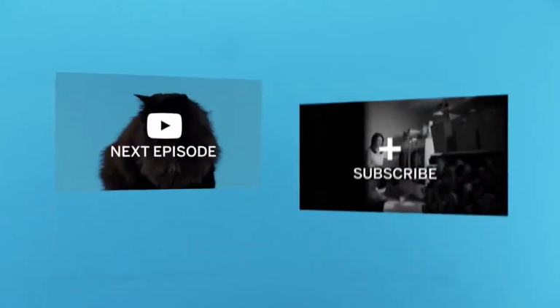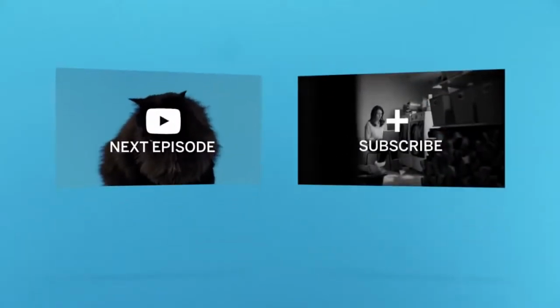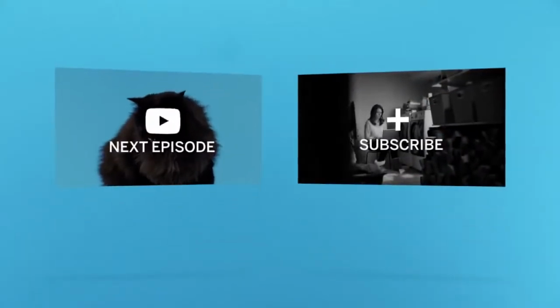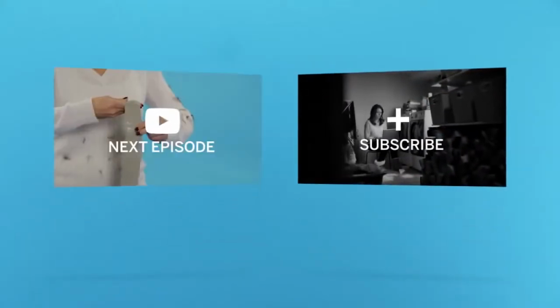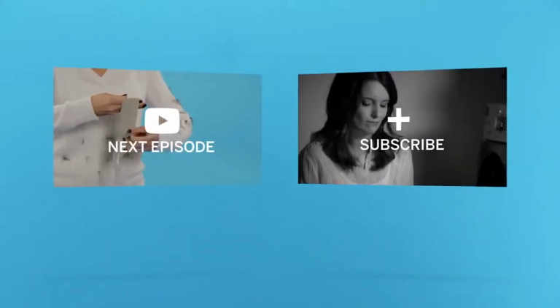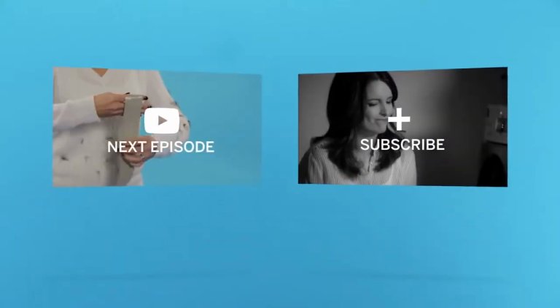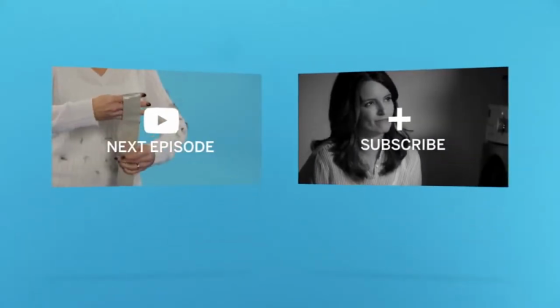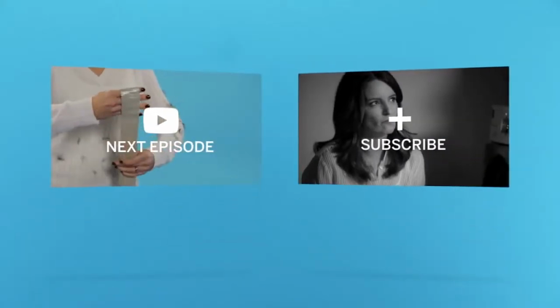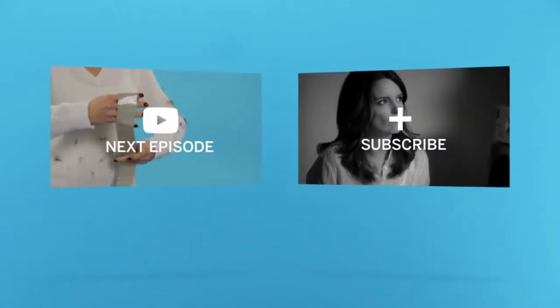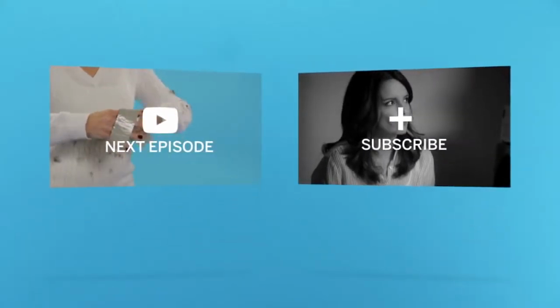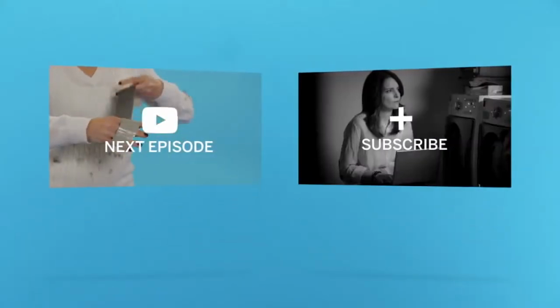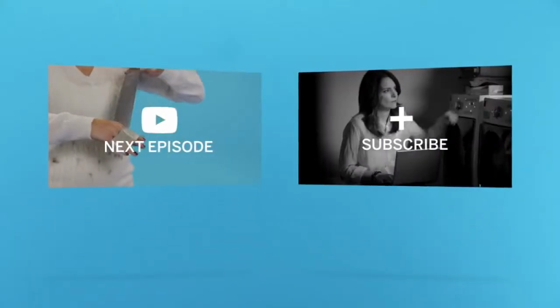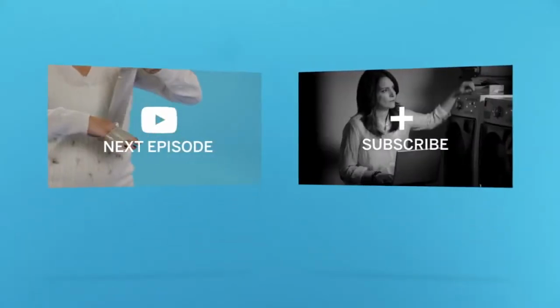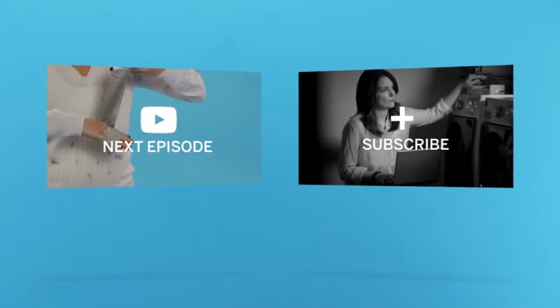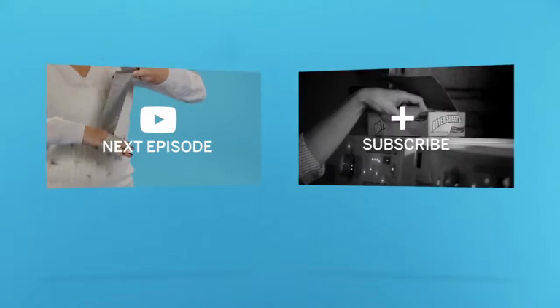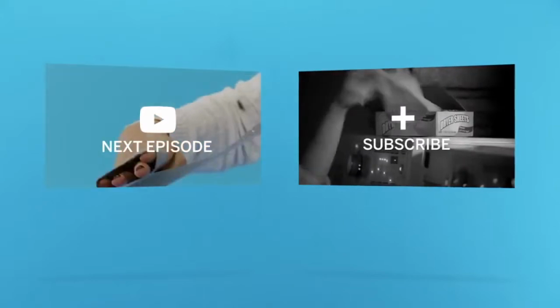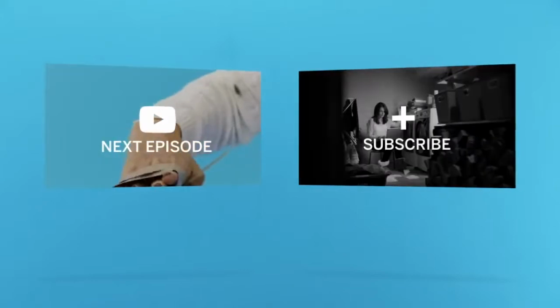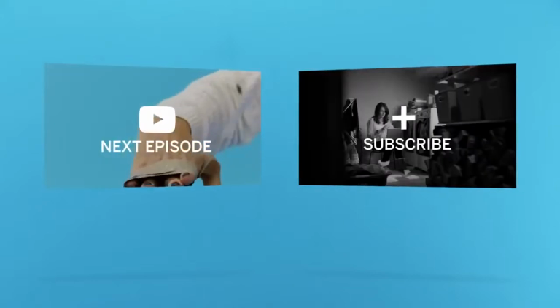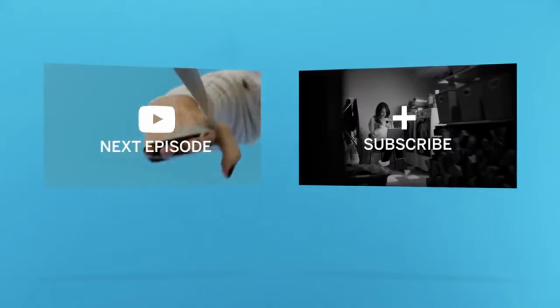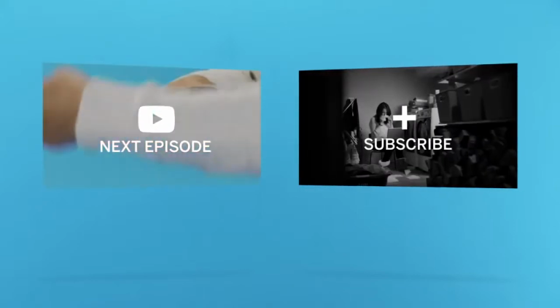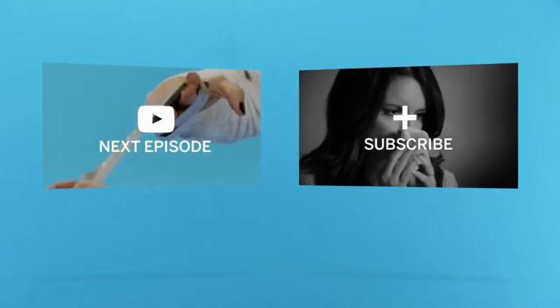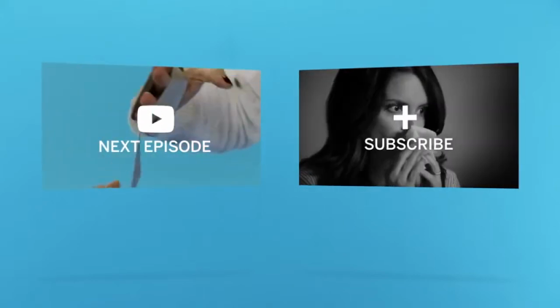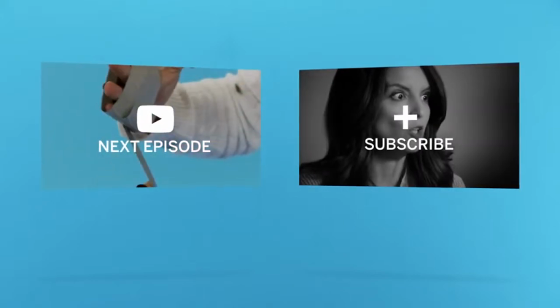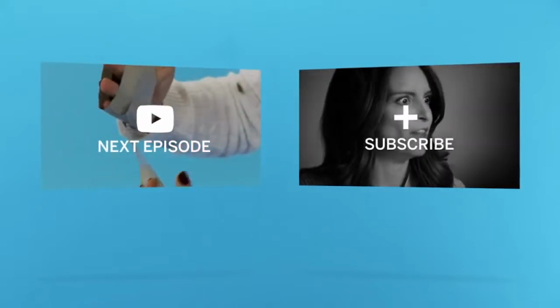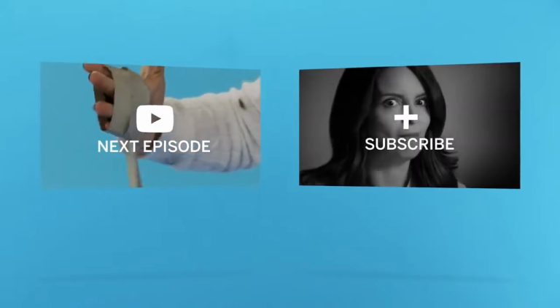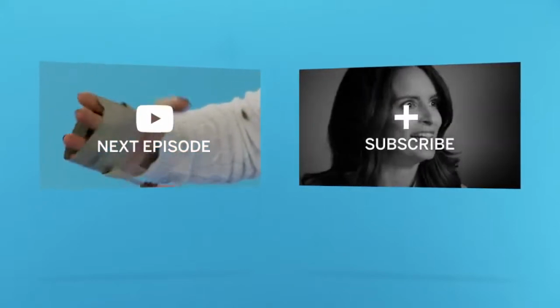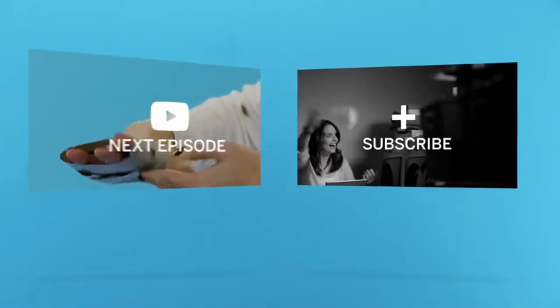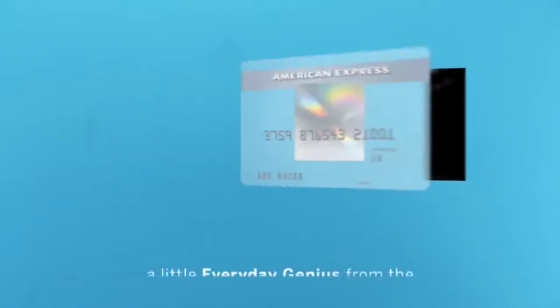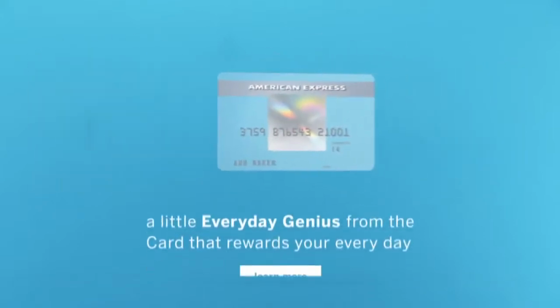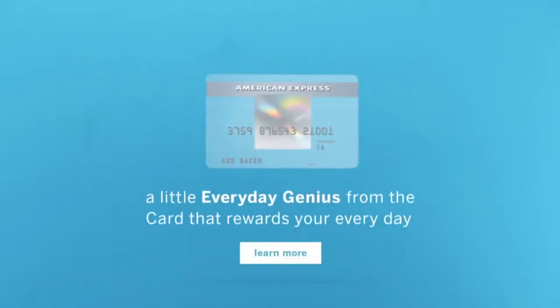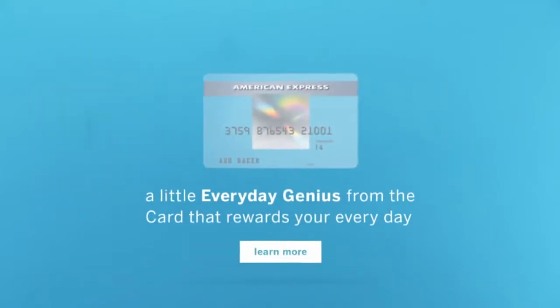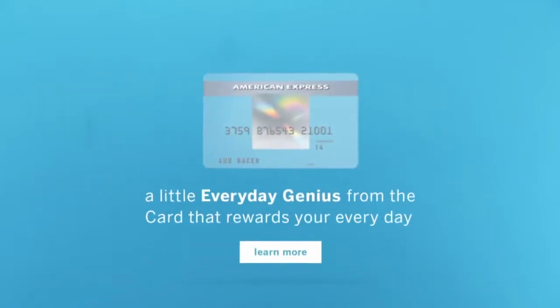How can we make your everyday a little easier? Tell us what you want solved in the comments. Our team may tackle it and share the life hack with you. American Express is at your service.